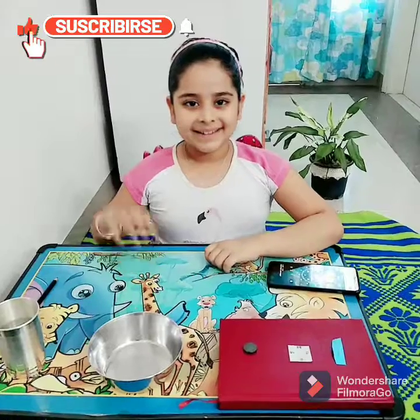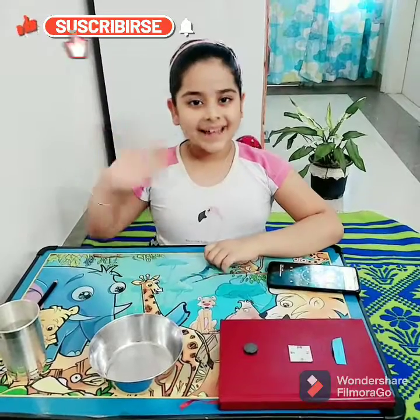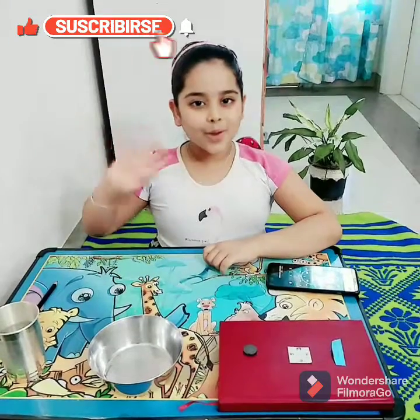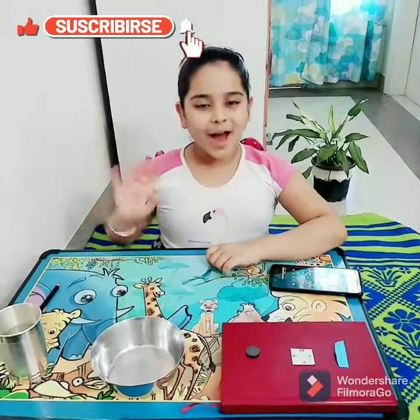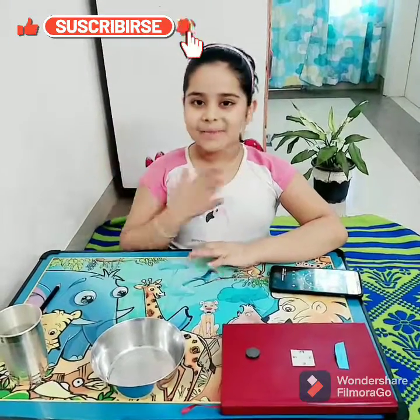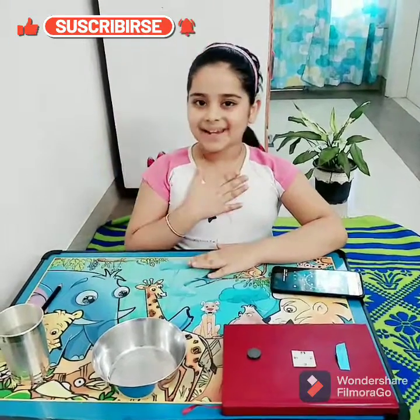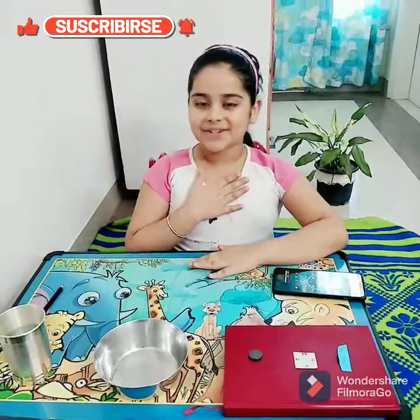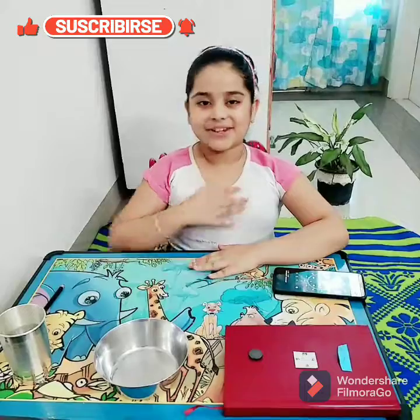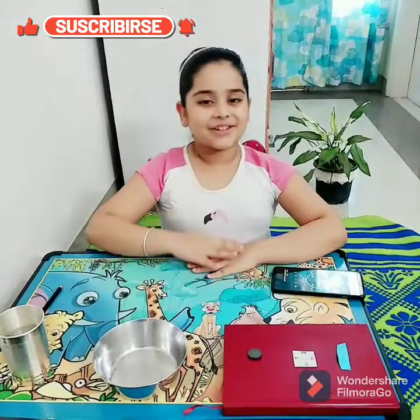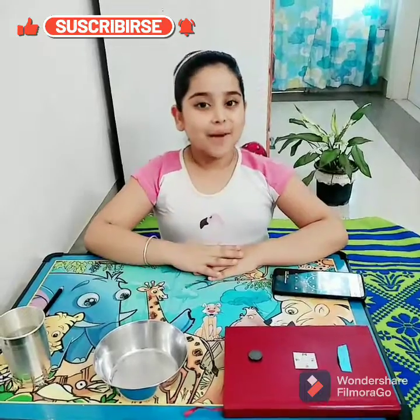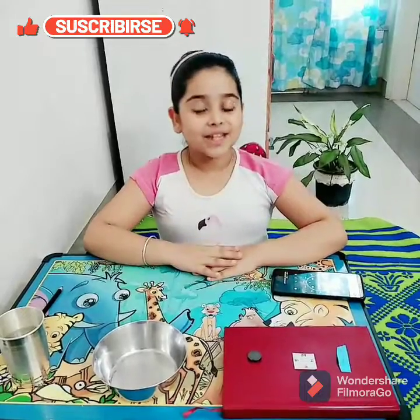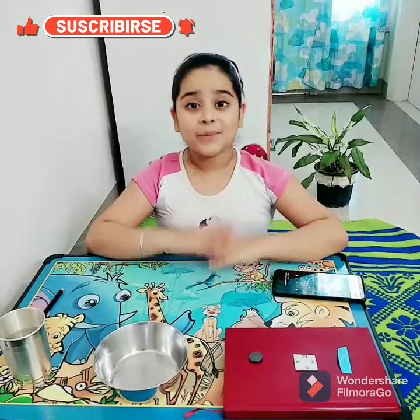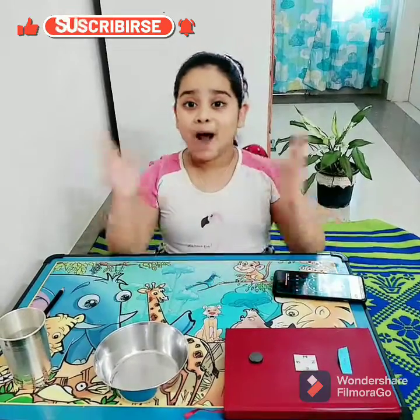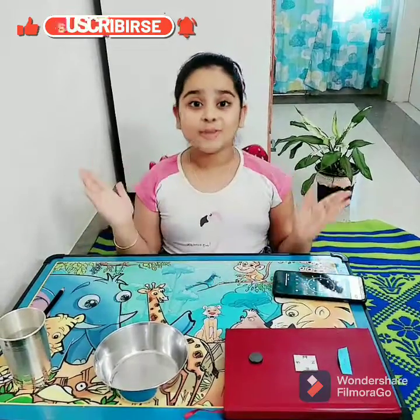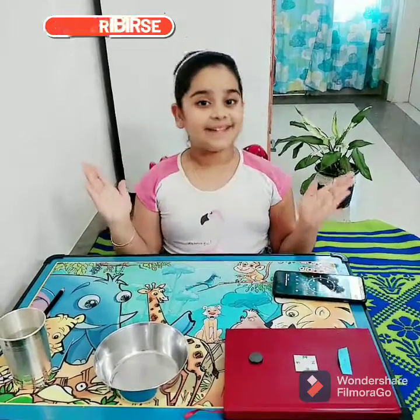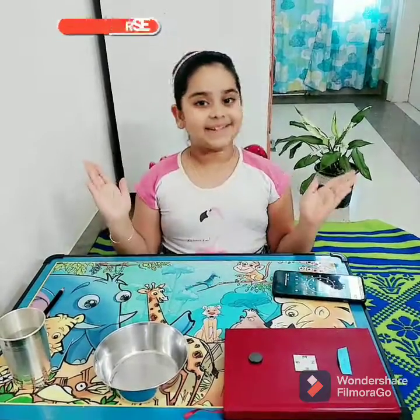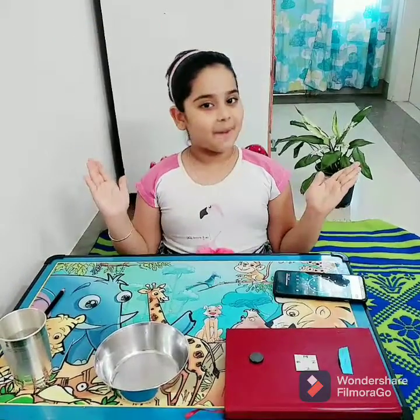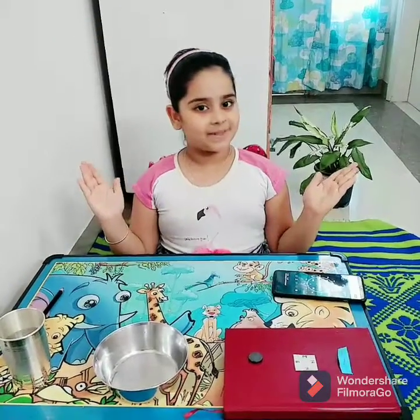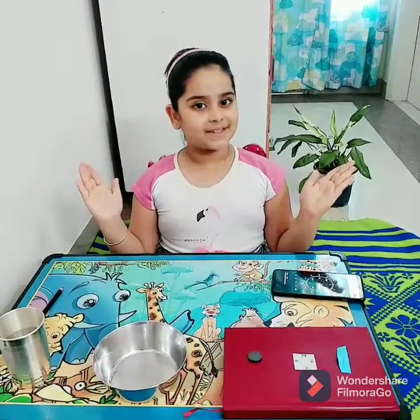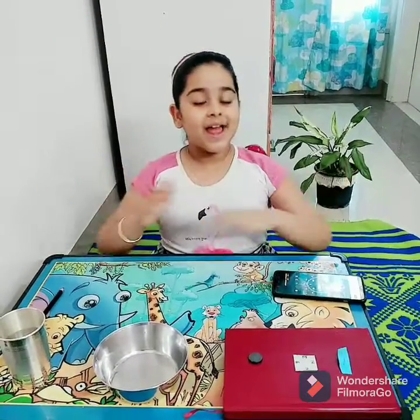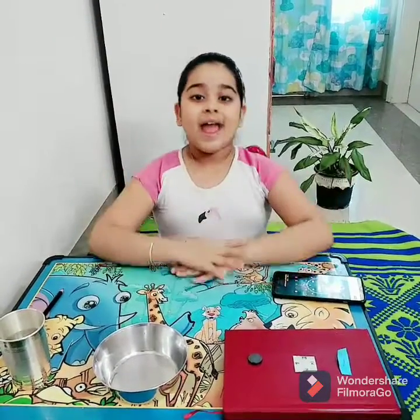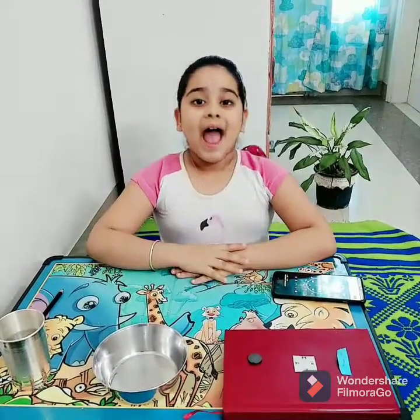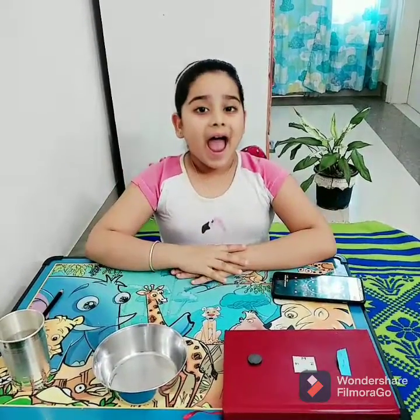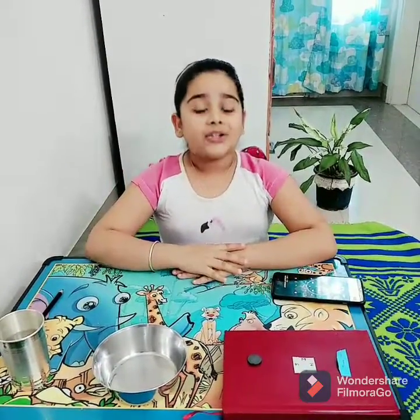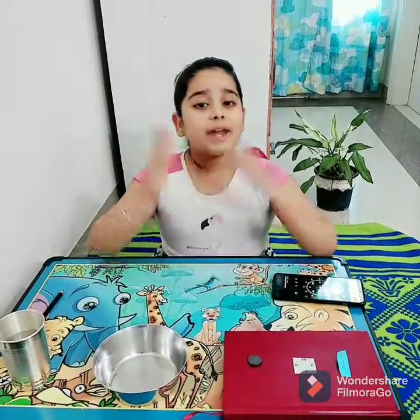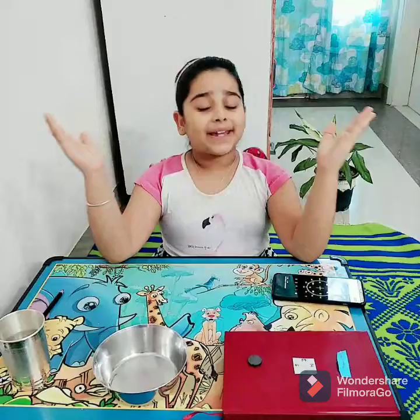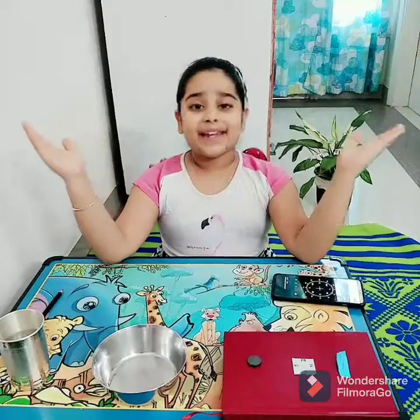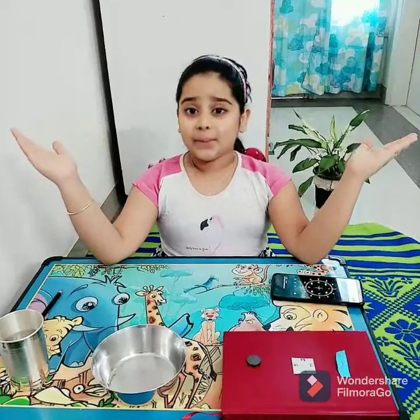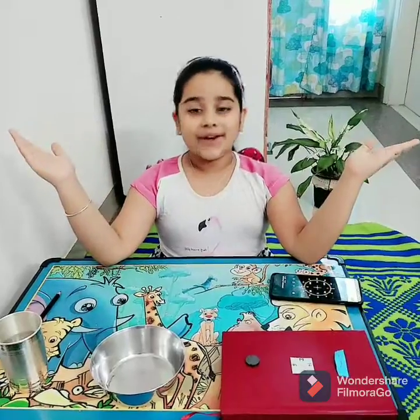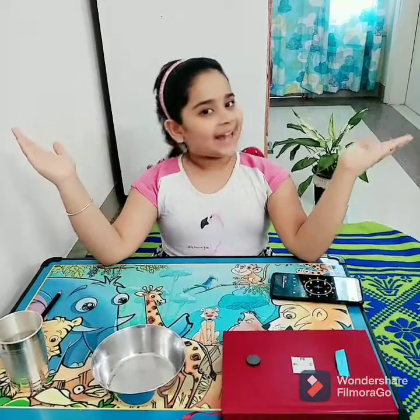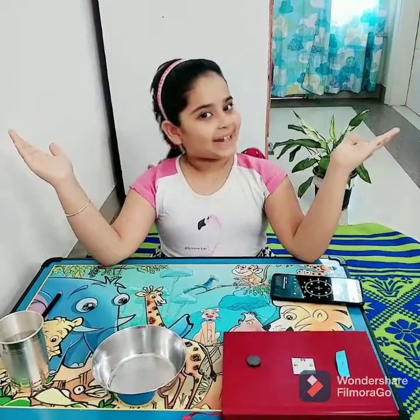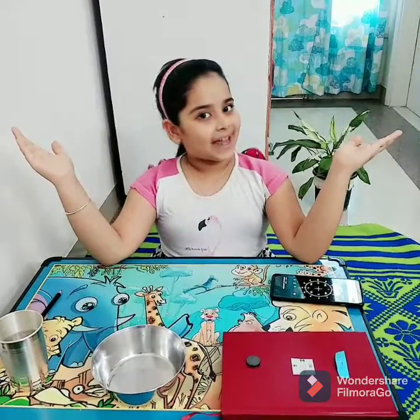Hello everyone, my name is Gani. Today I will tell you how to make a Needle Compass, and you can make it anywhere and anytime.